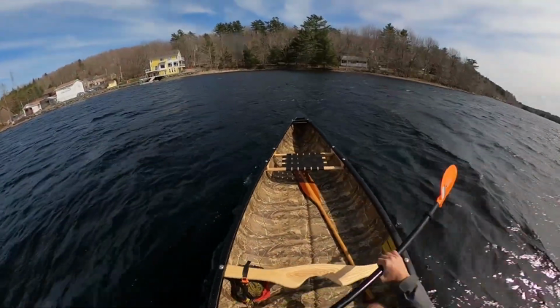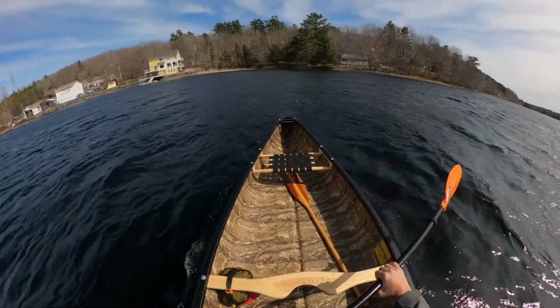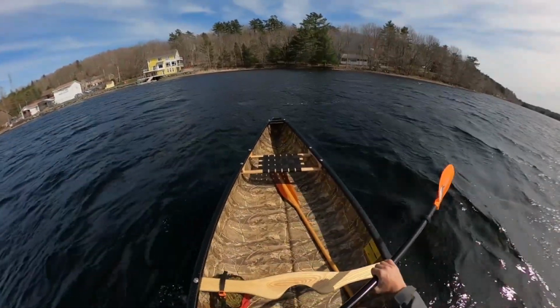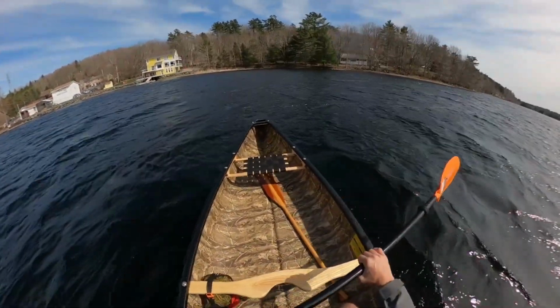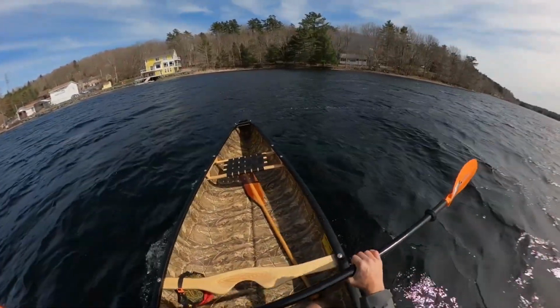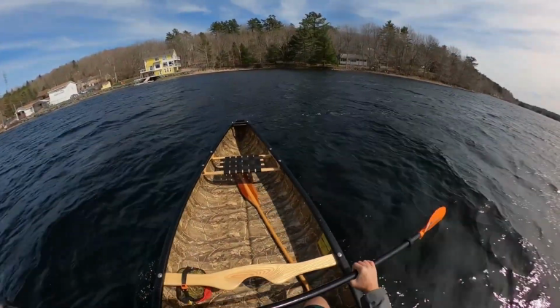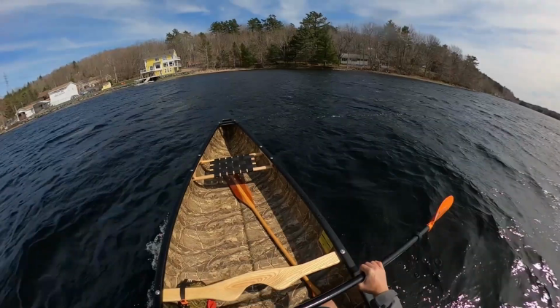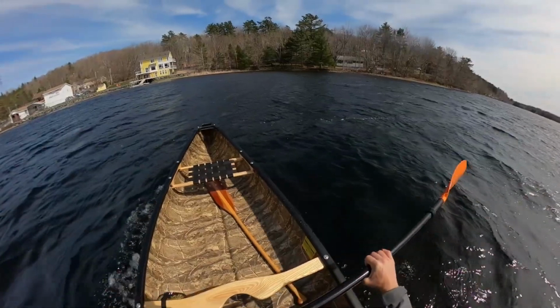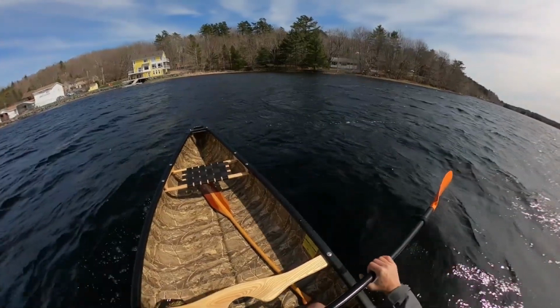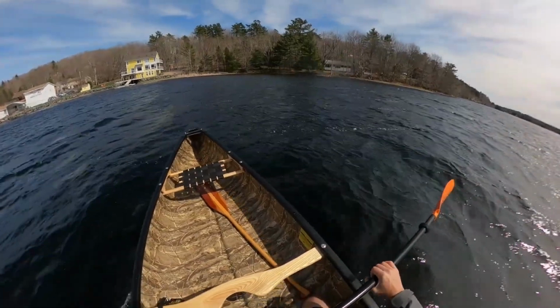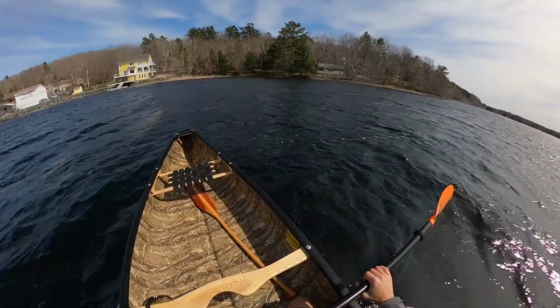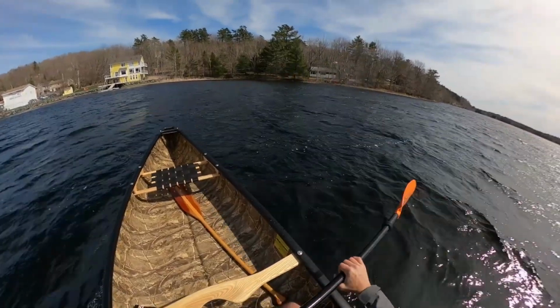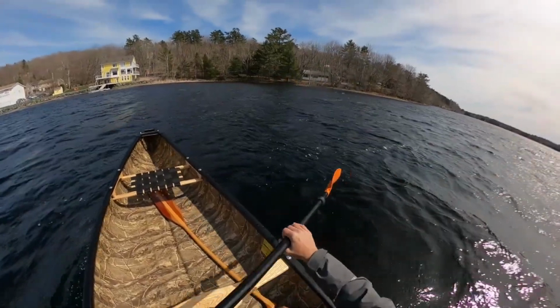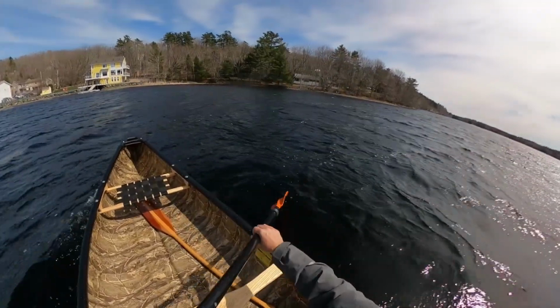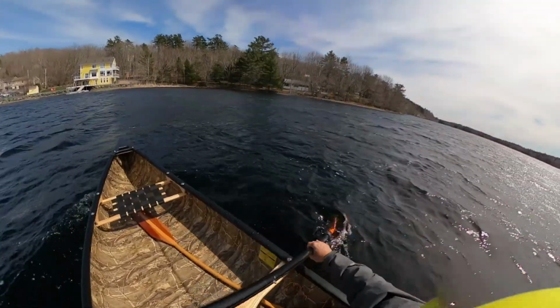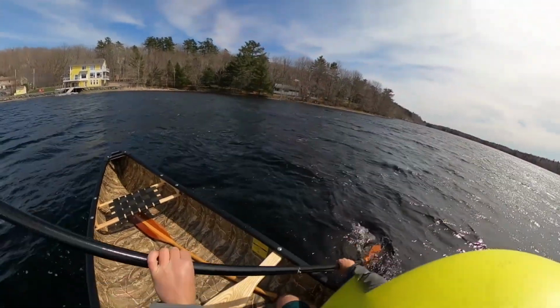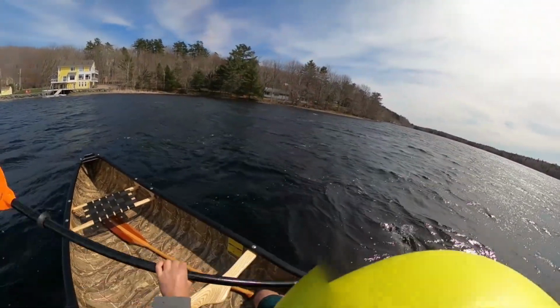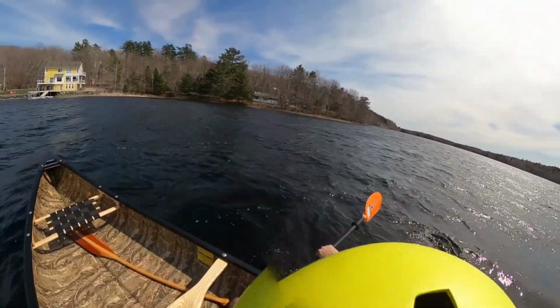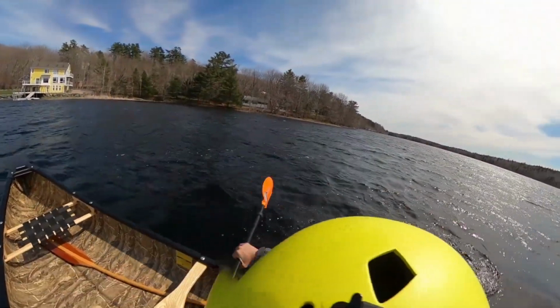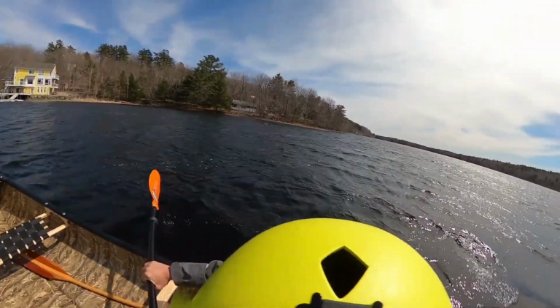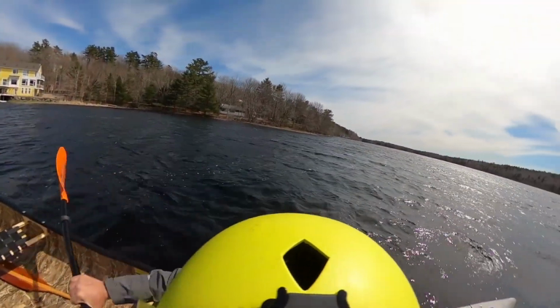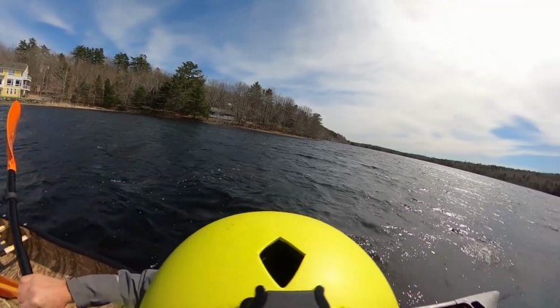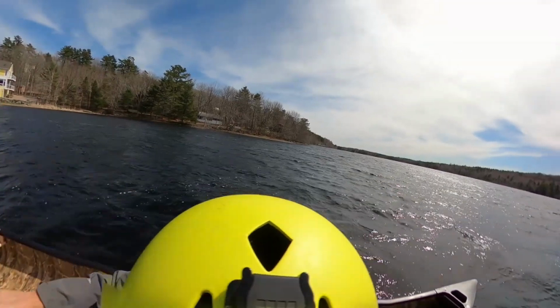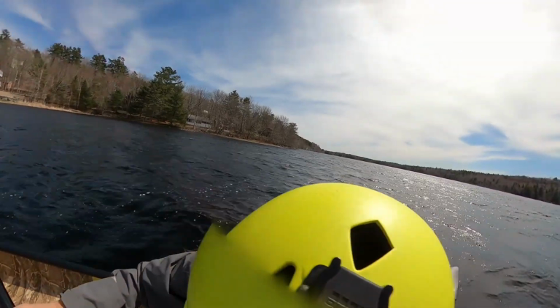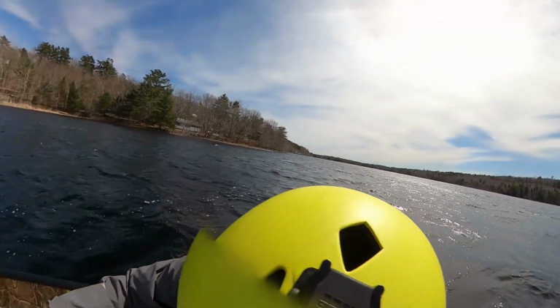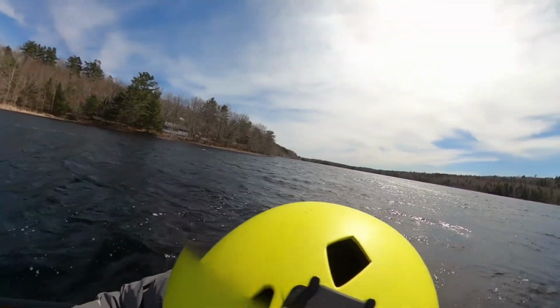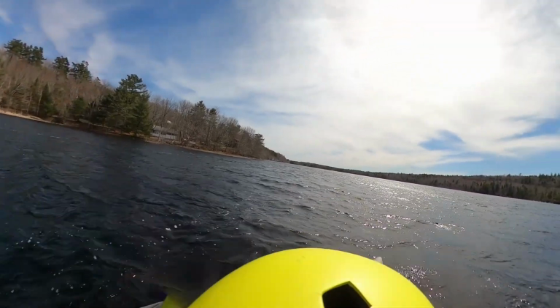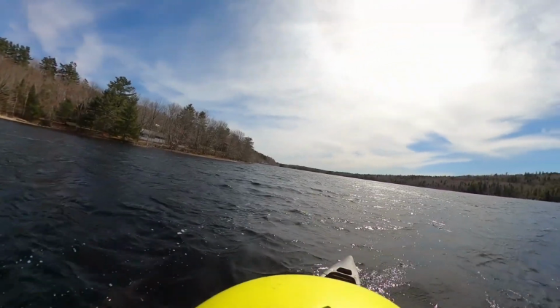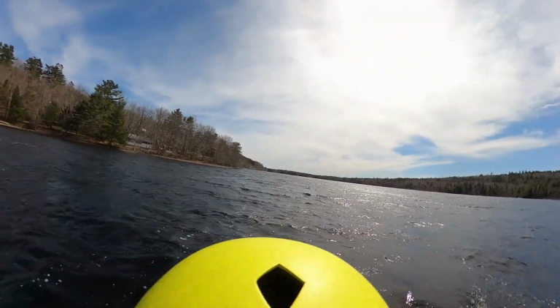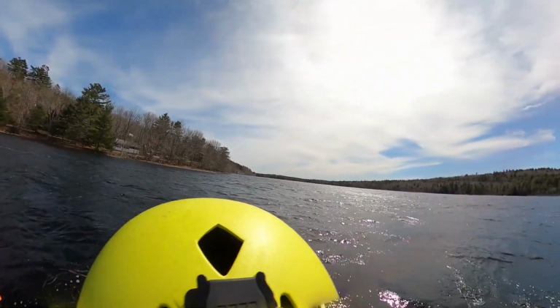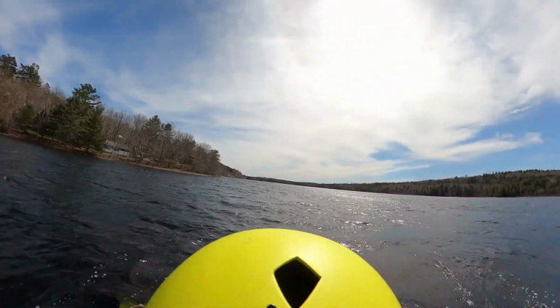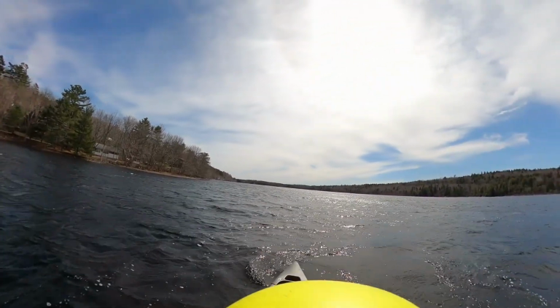Well, I think I'm happy with the stability. I'm happy with the height of the sides. I think this is a nice boat. I hope you come paddle it too.